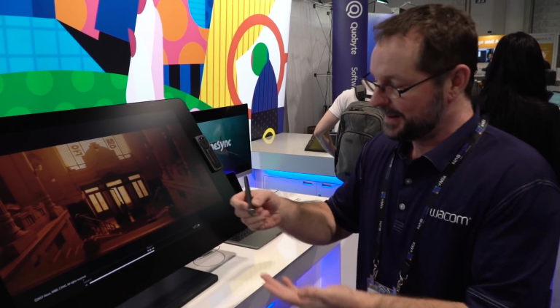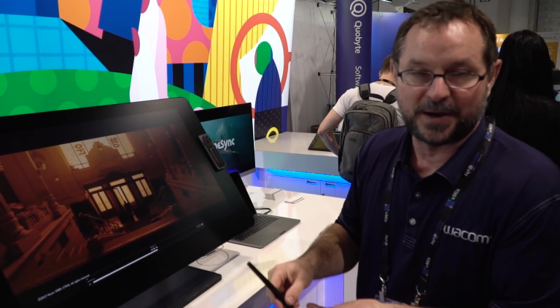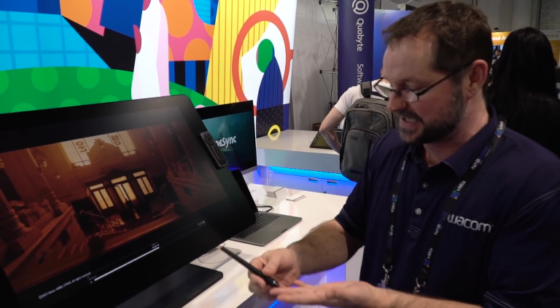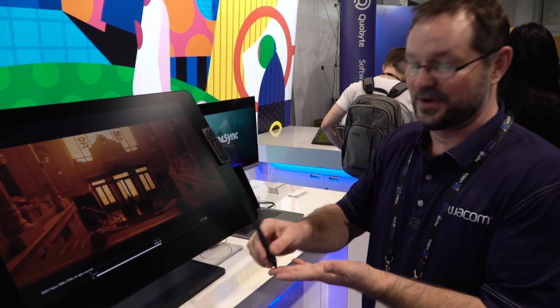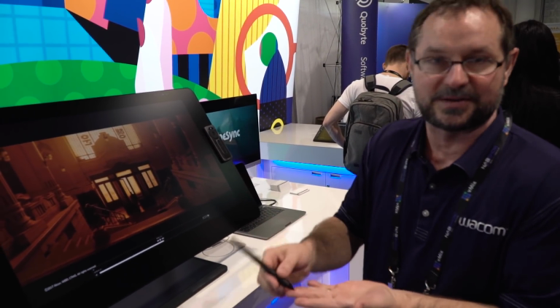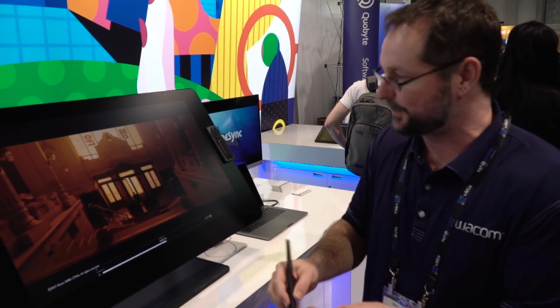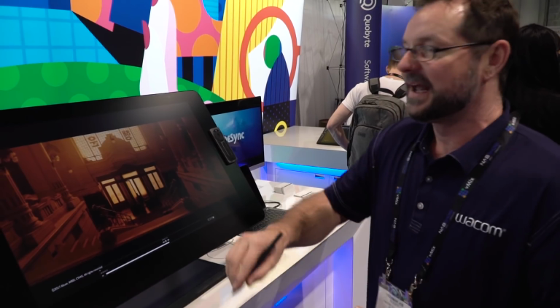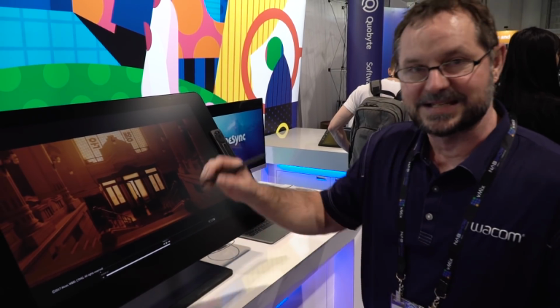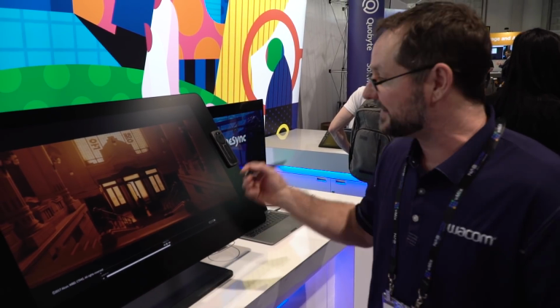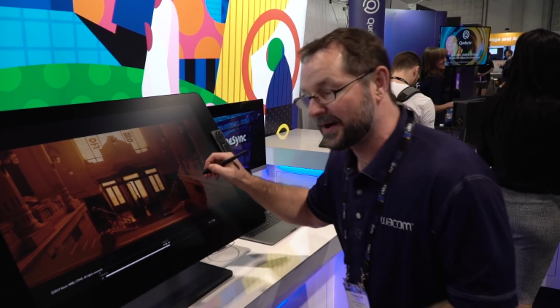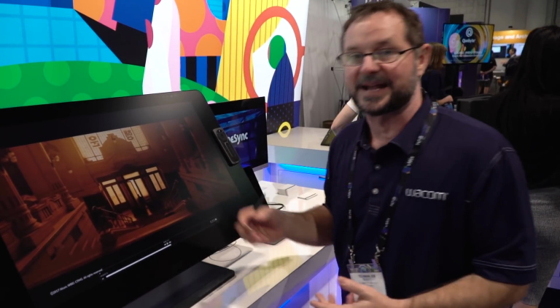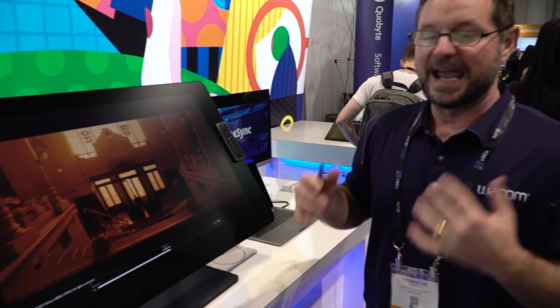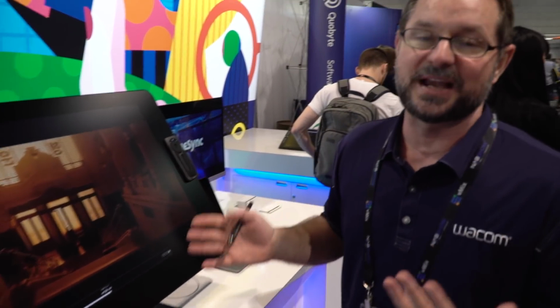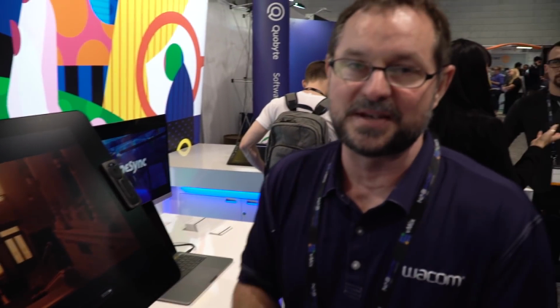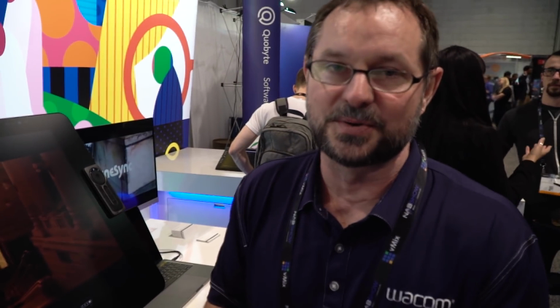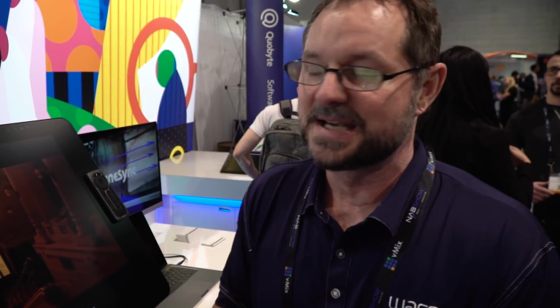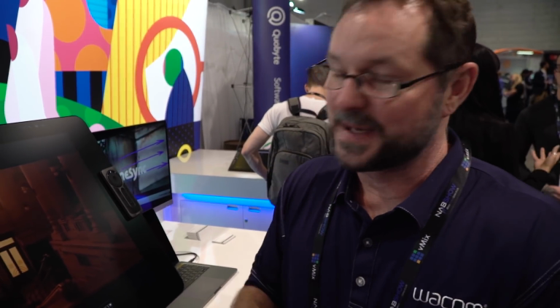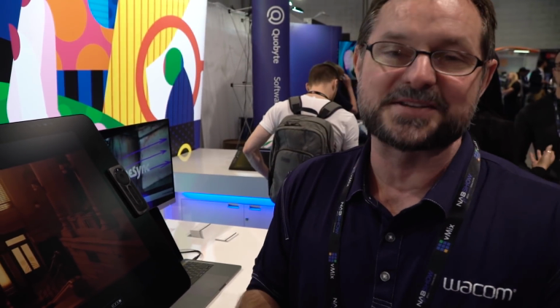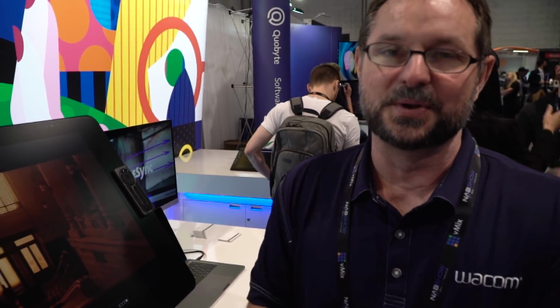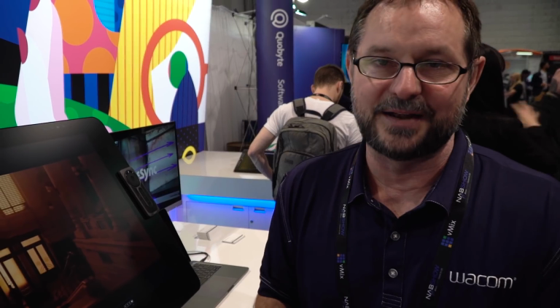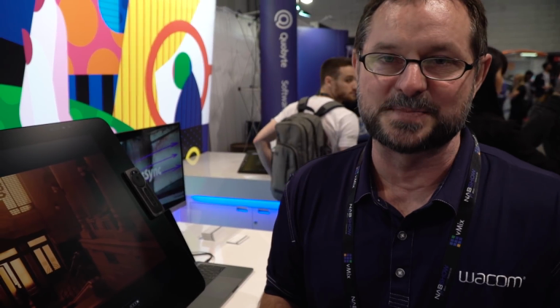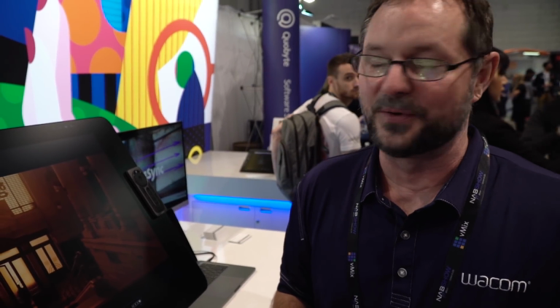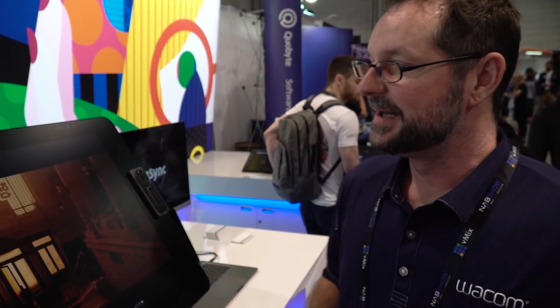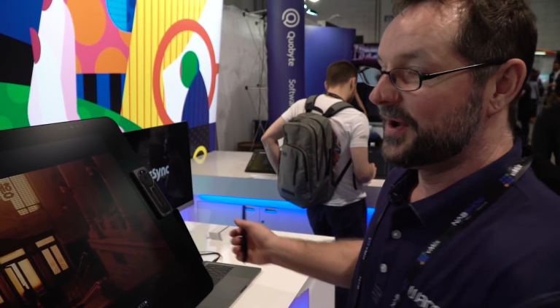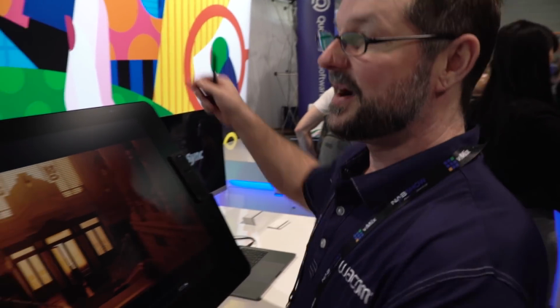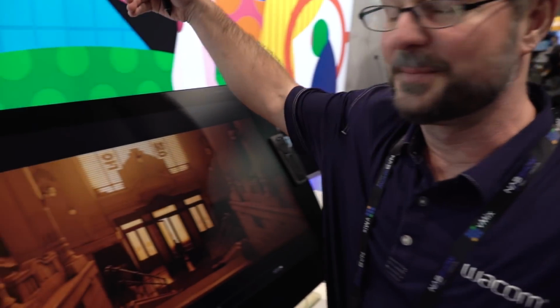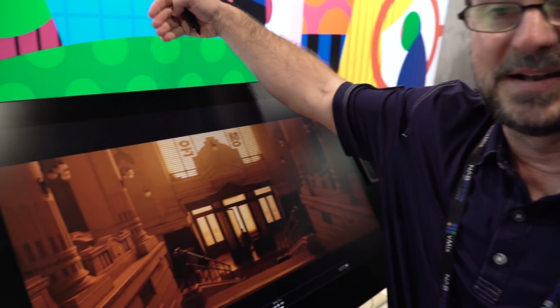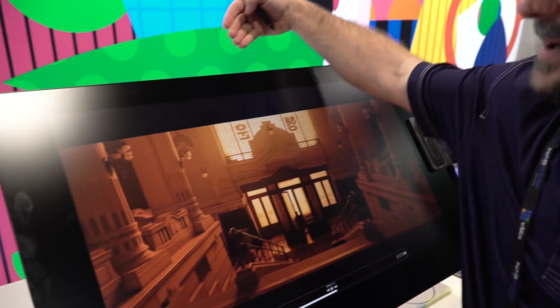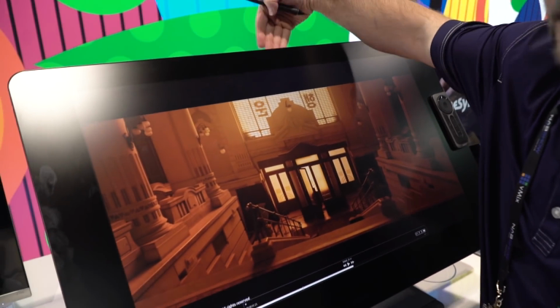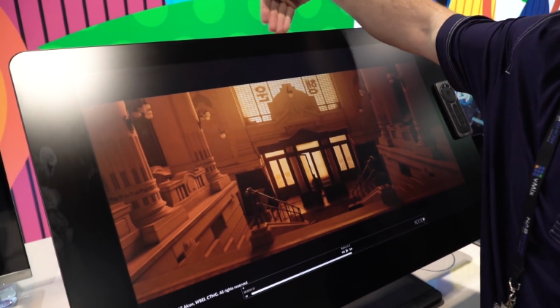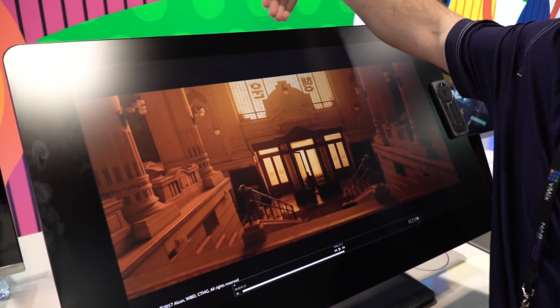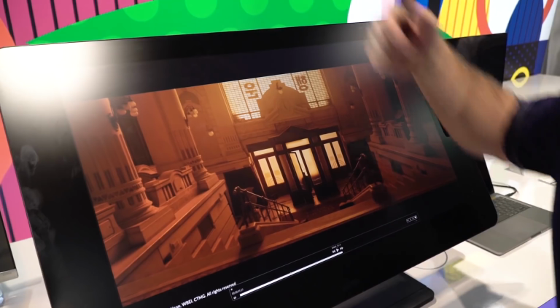Better pressure sensitivity, better tilt support, less lag, less parallax — everything about these new tools is bigger, faster, cooler than it ever has been before. We also now have the ability to slip a computer into the back side.